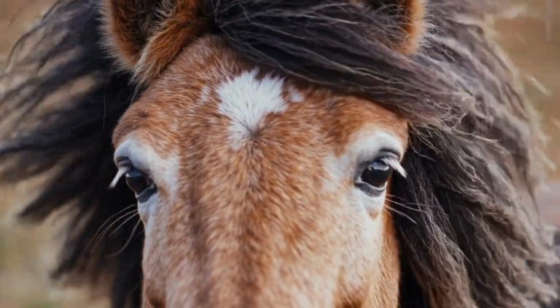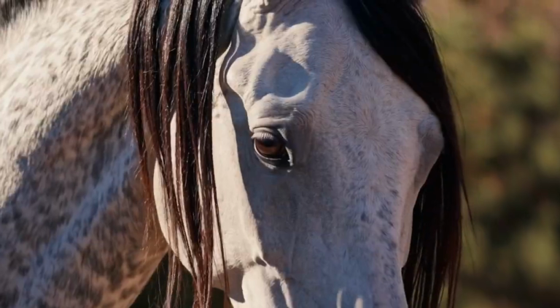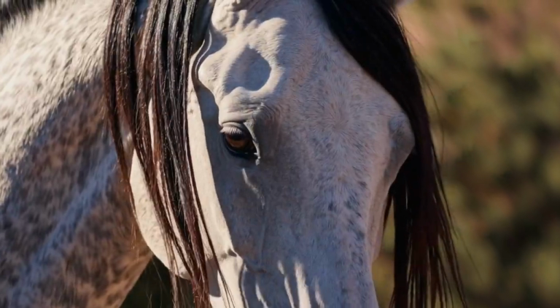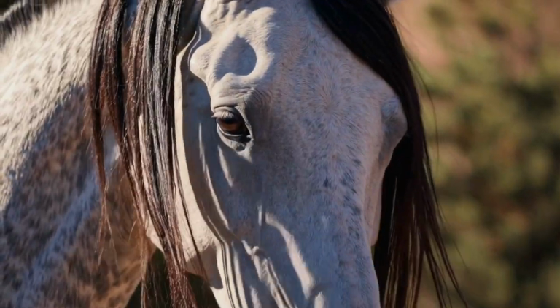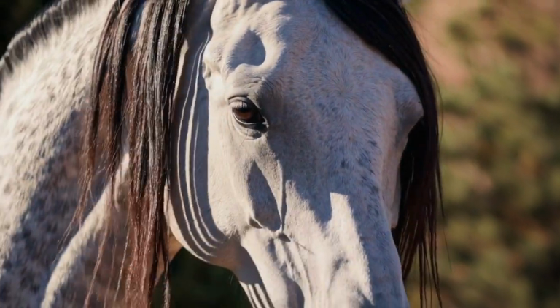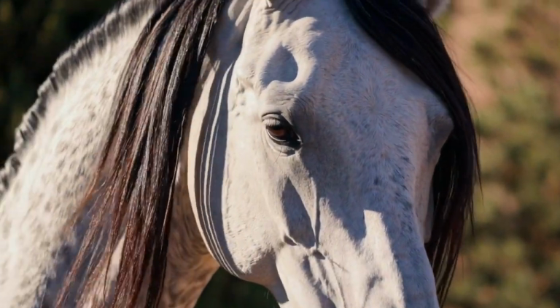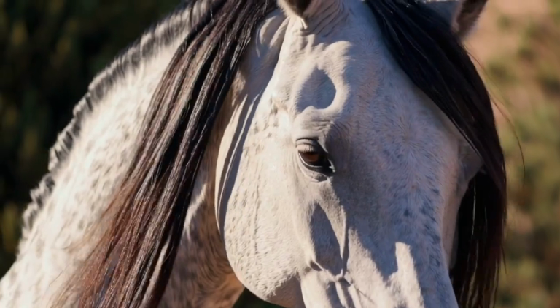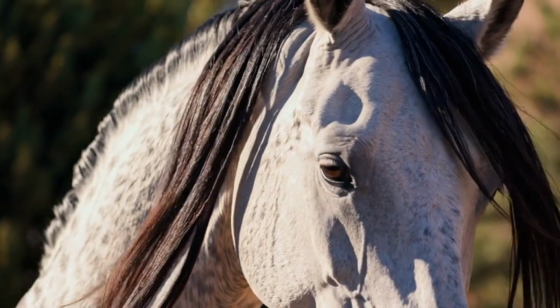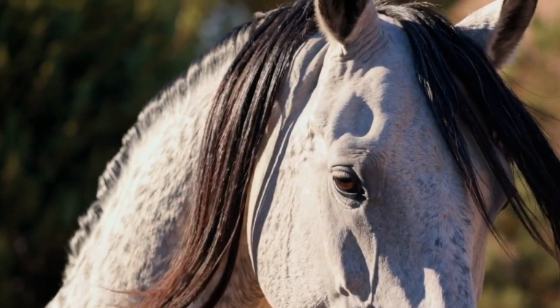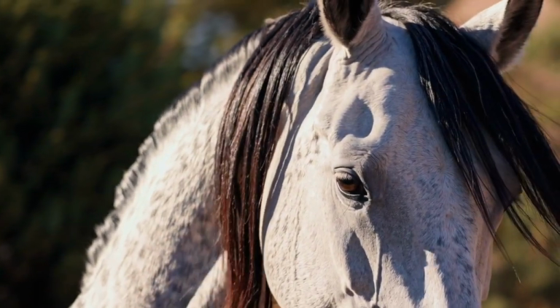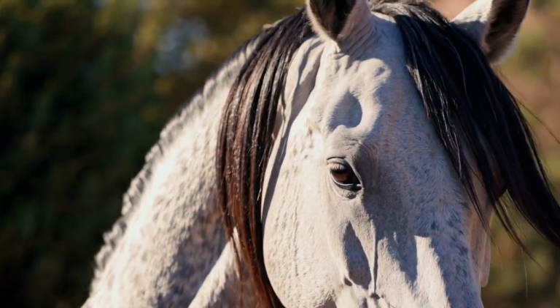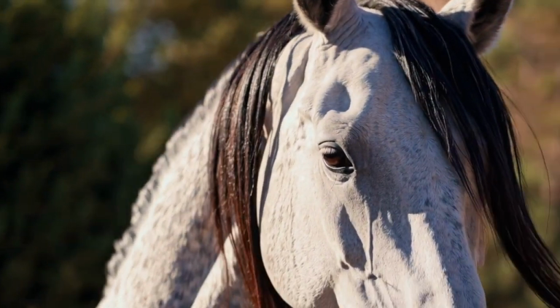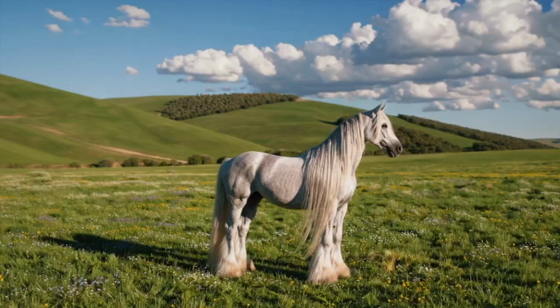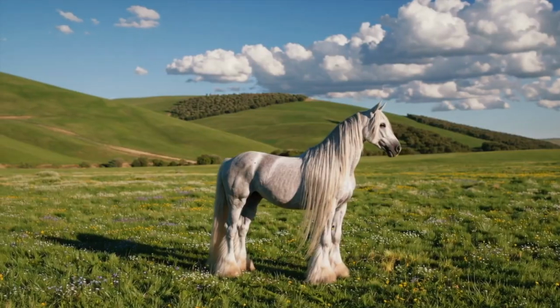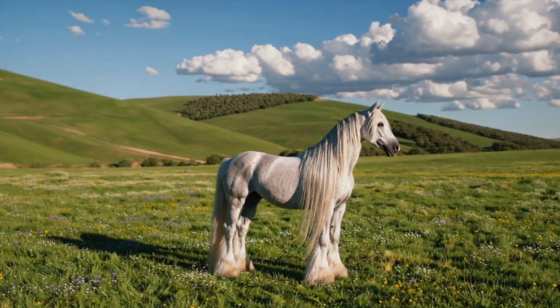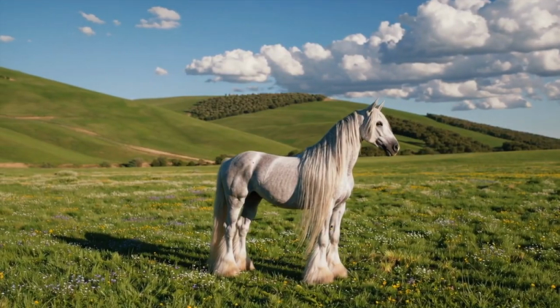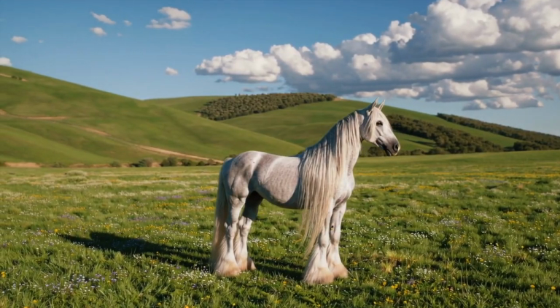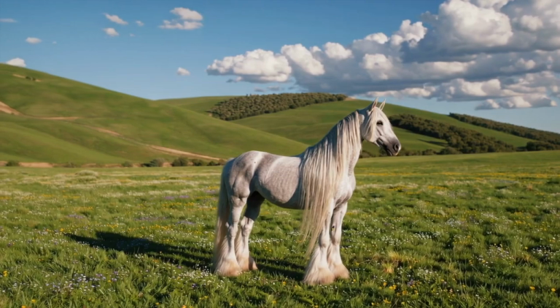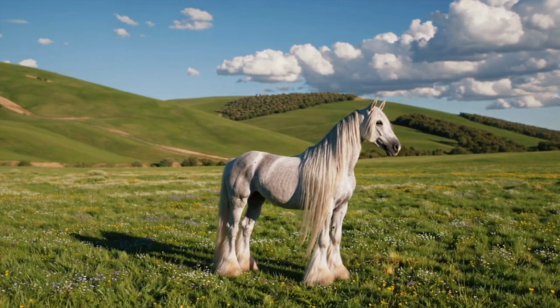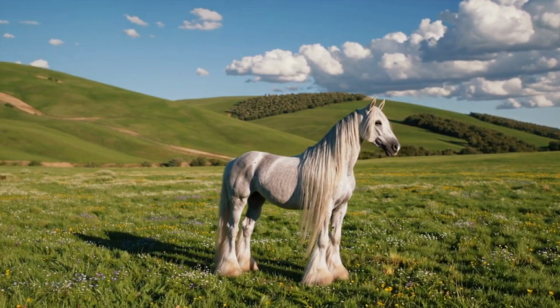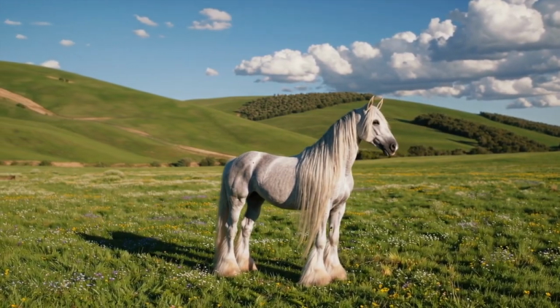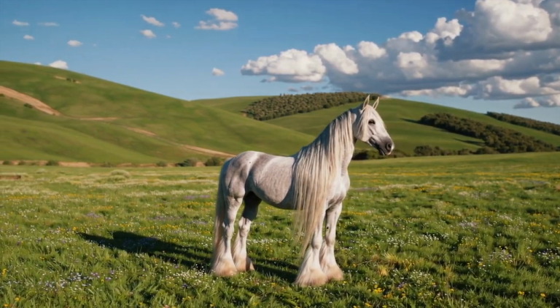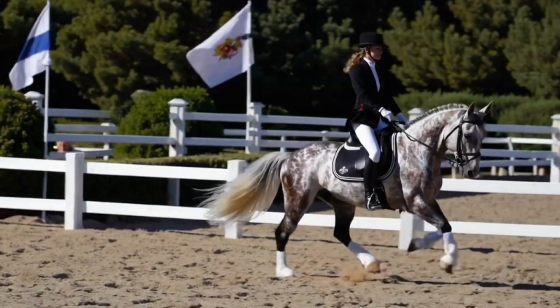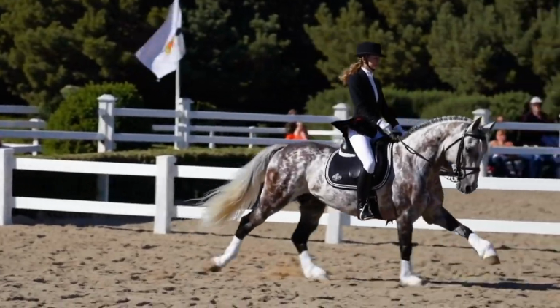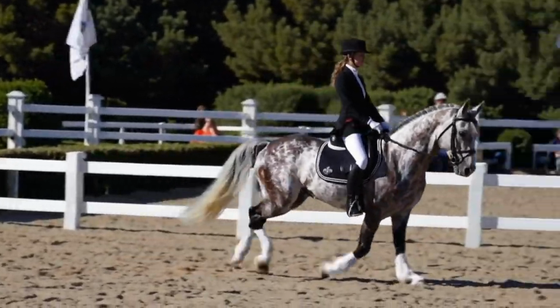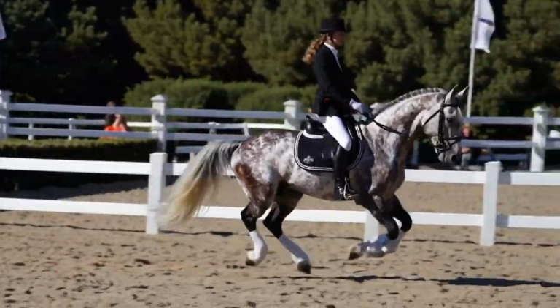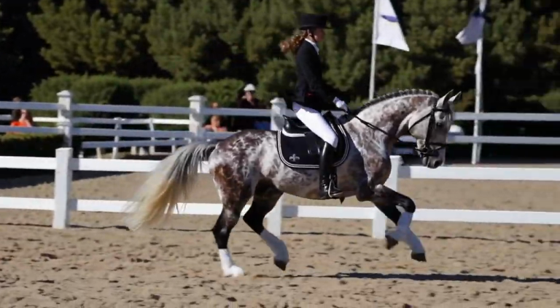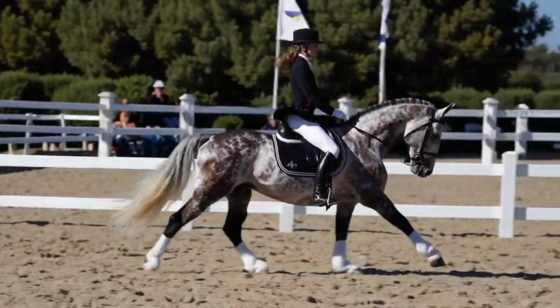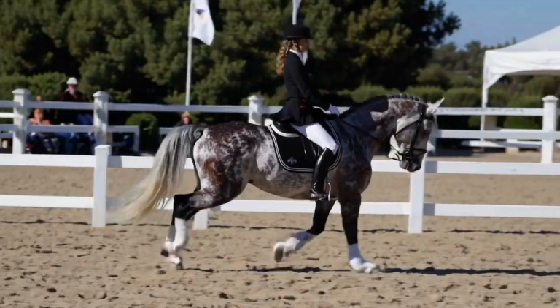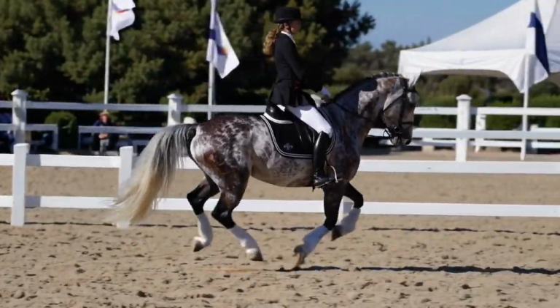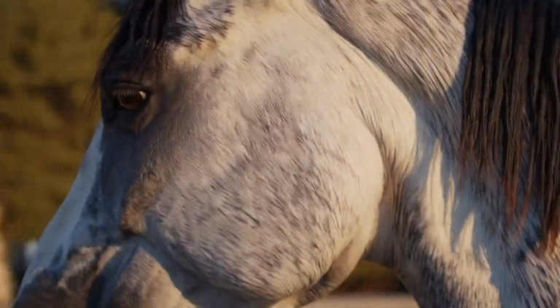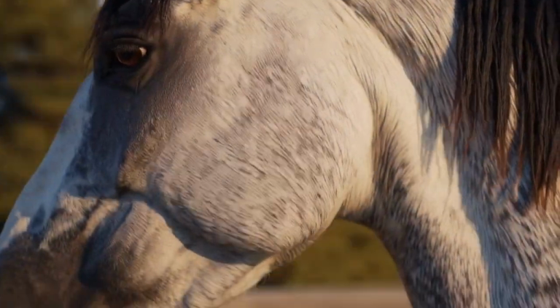Number 8. Graceful, strong, and bold — the Andalusian horse is a natural performer. This Spanish breed is known for its beauty and flowing movements in dressage. In ancient times, they were the horse of choice for kings and conquerors.